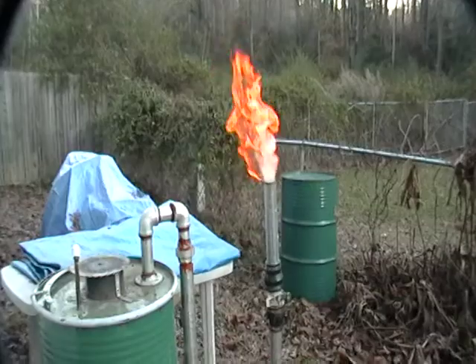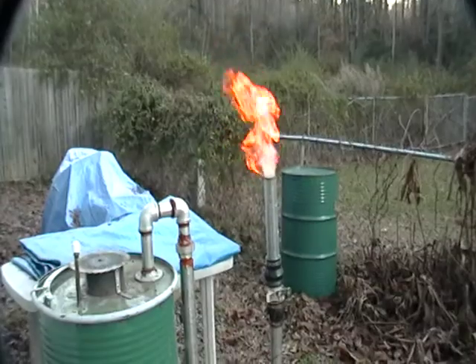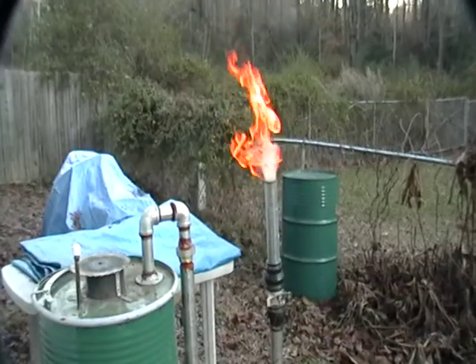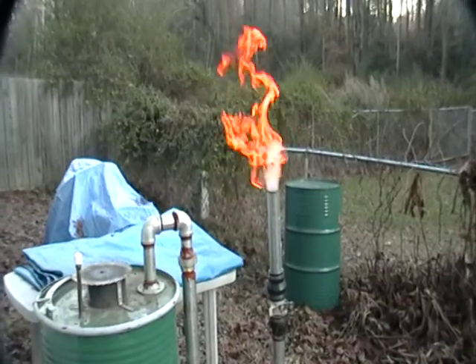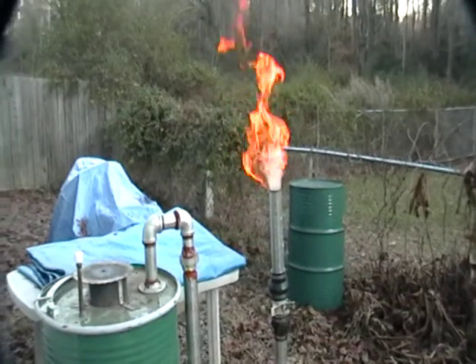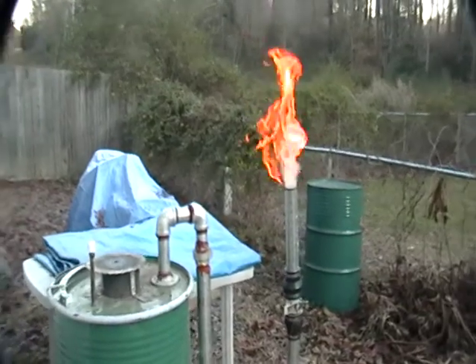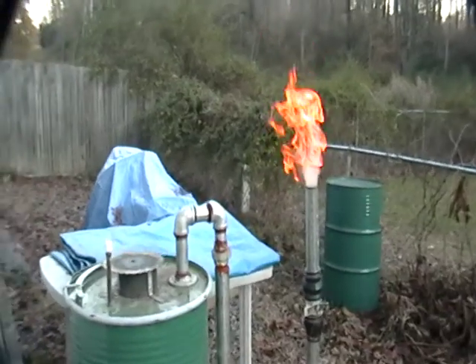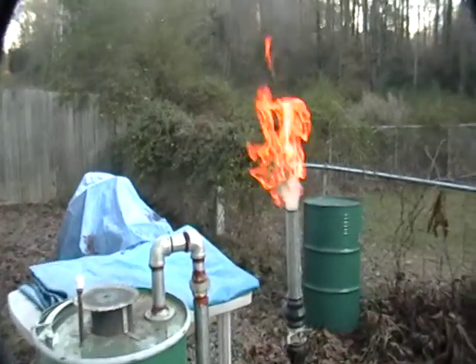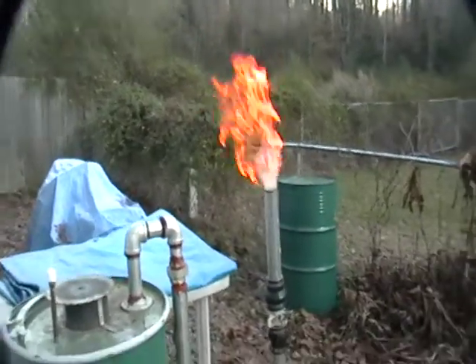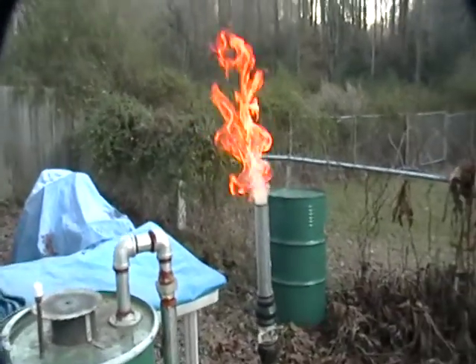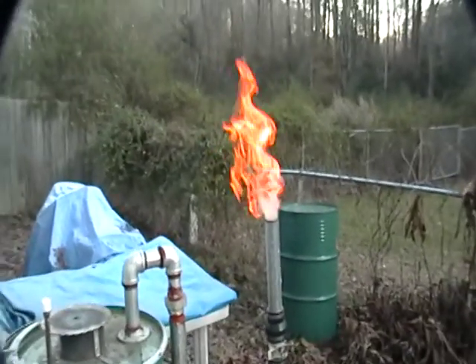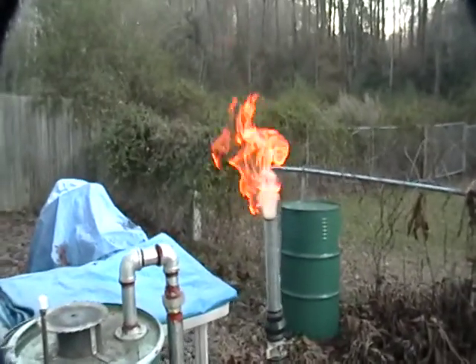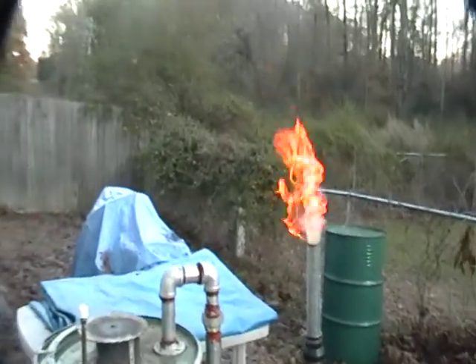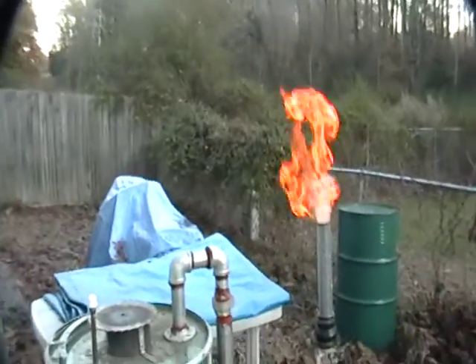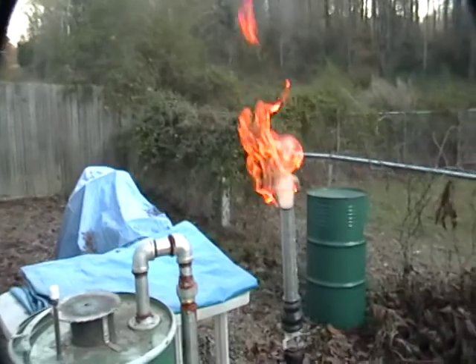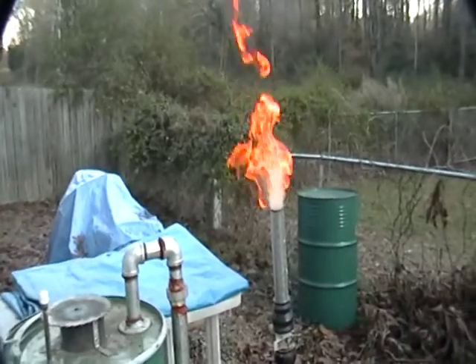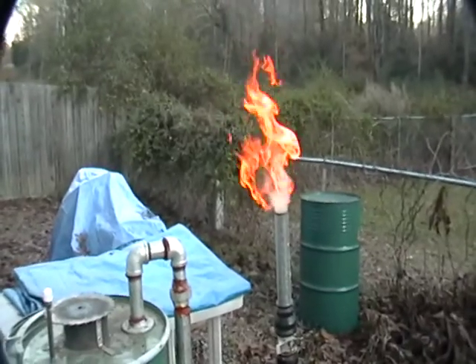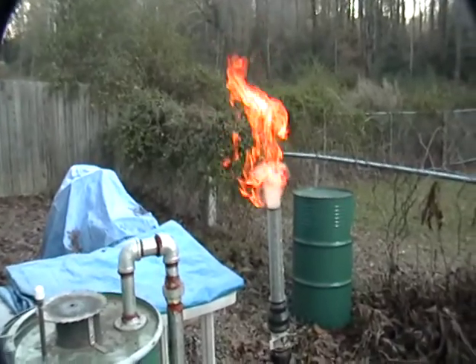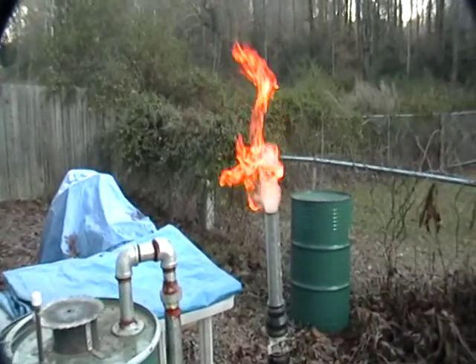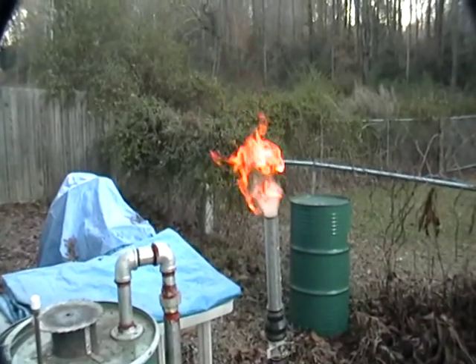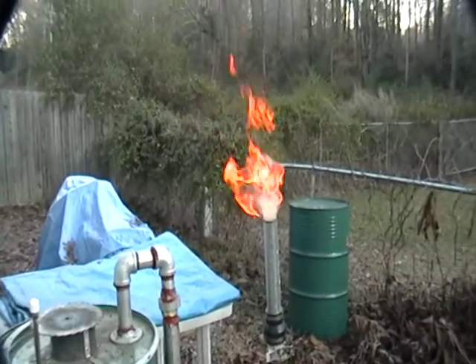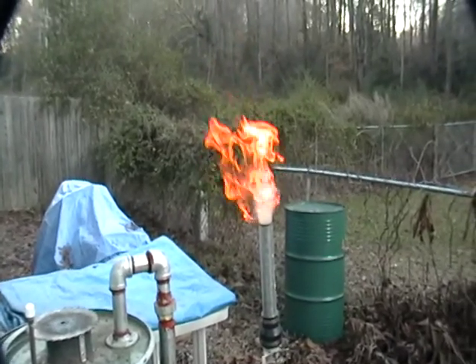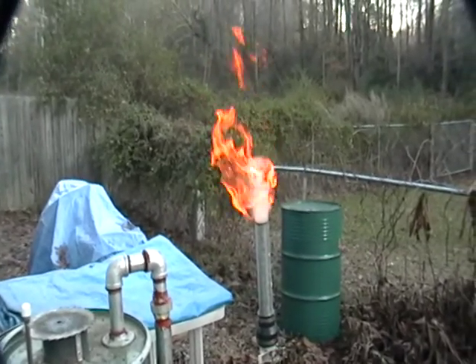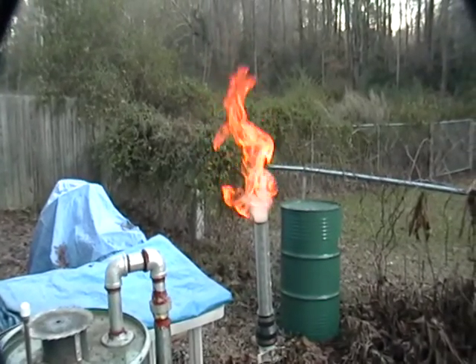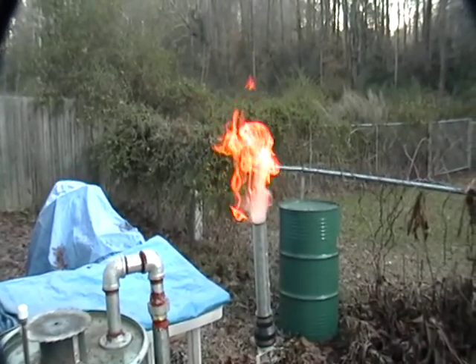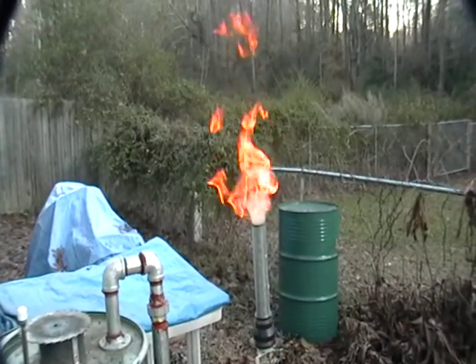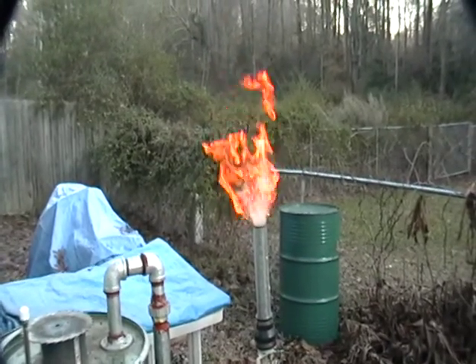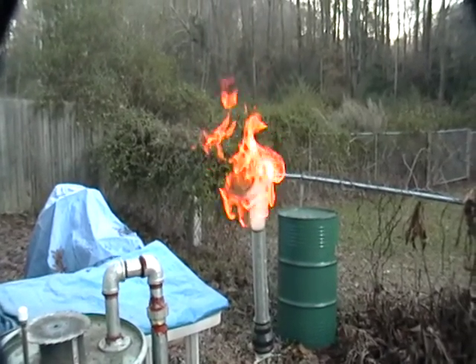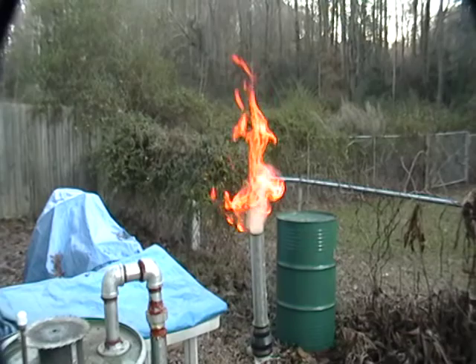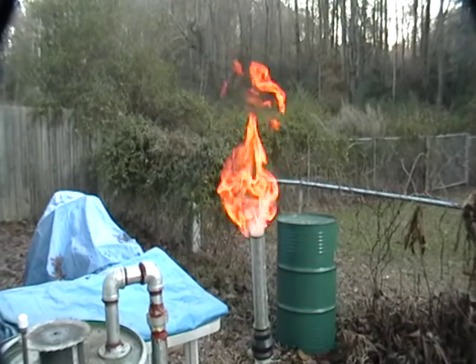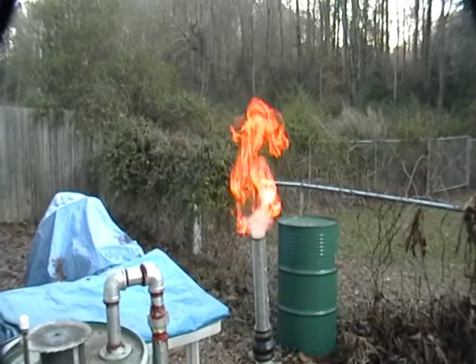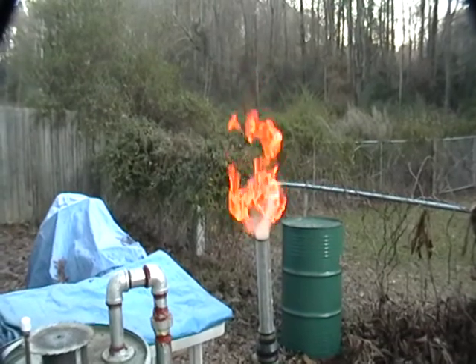Hi guys, this is my second installment of my gasifier. I've been running this gasifier for the past half an hour and it looks like it's doing pretty good.